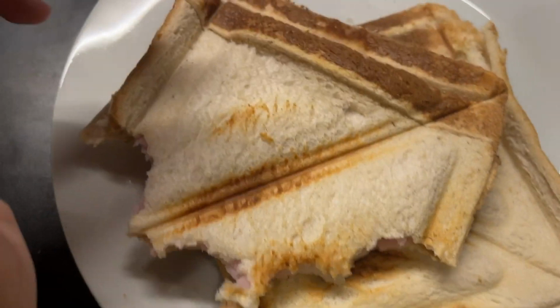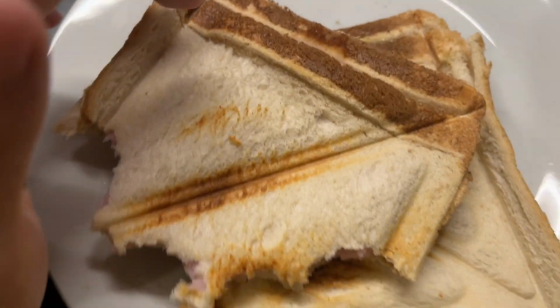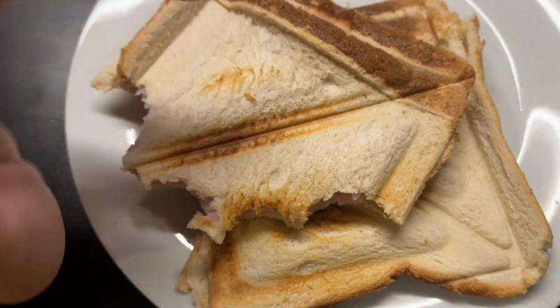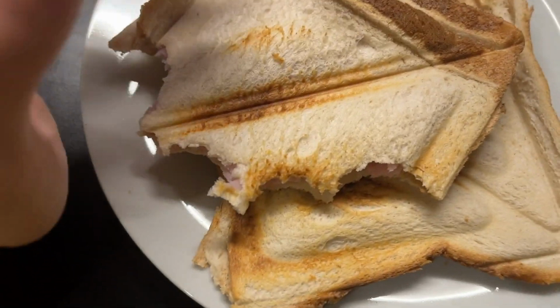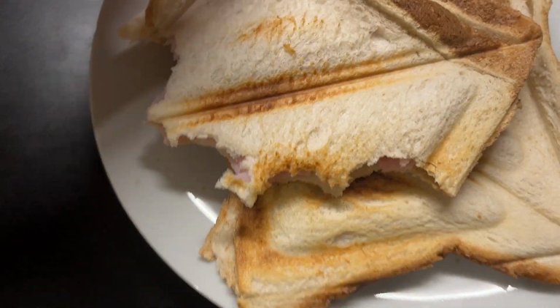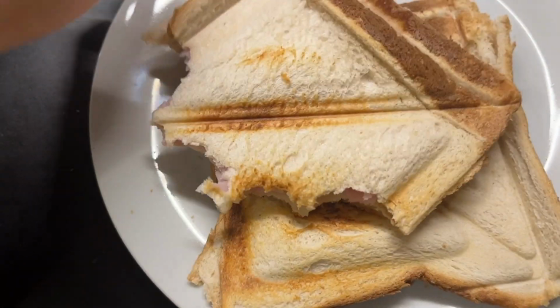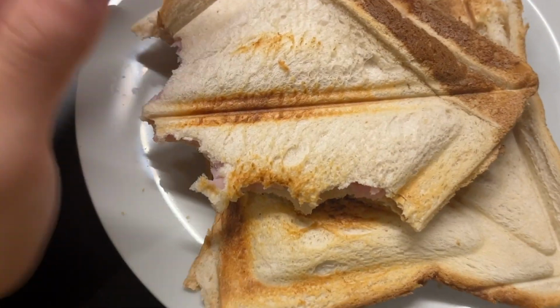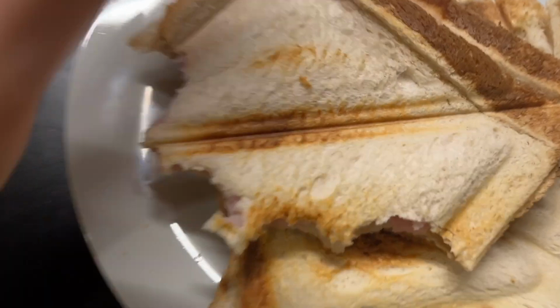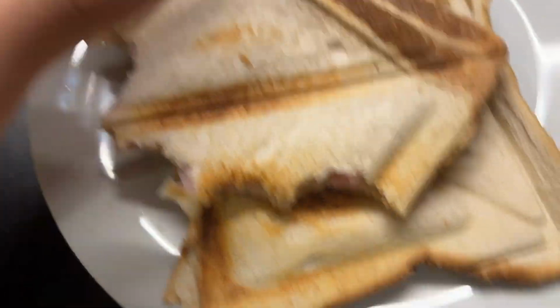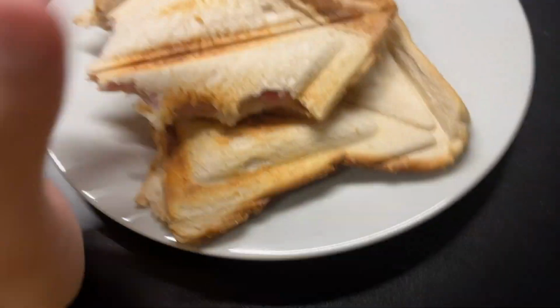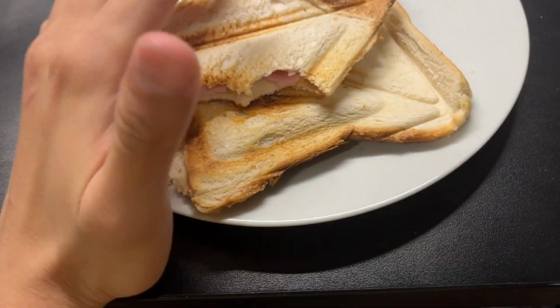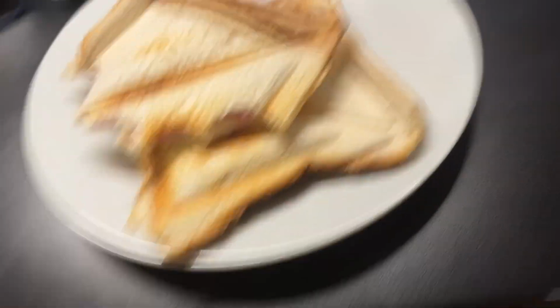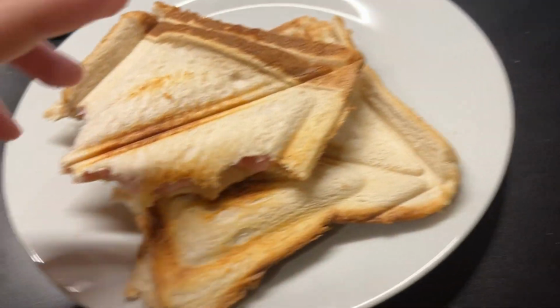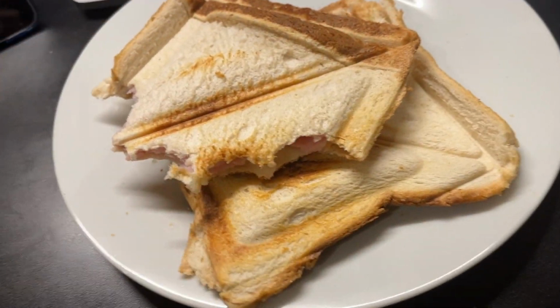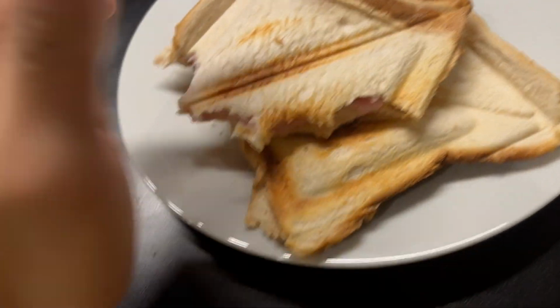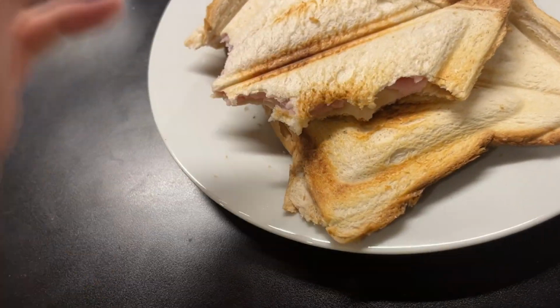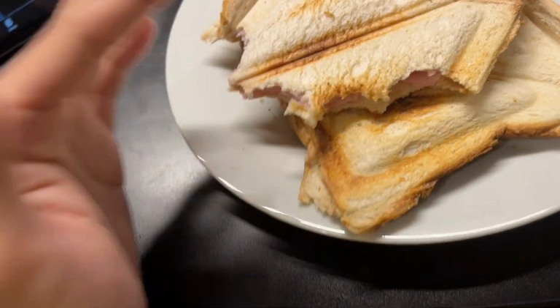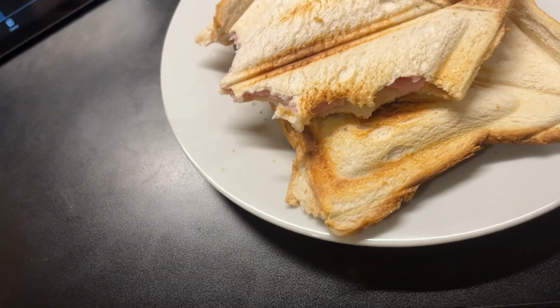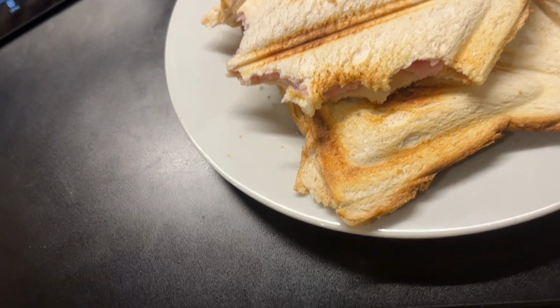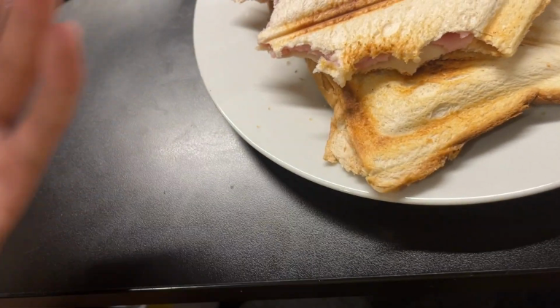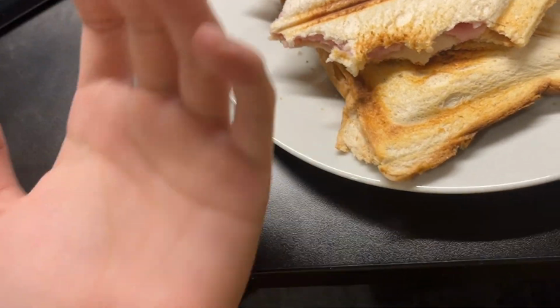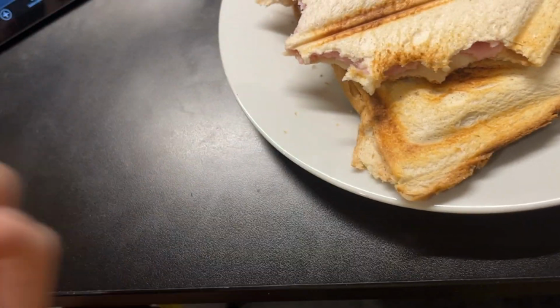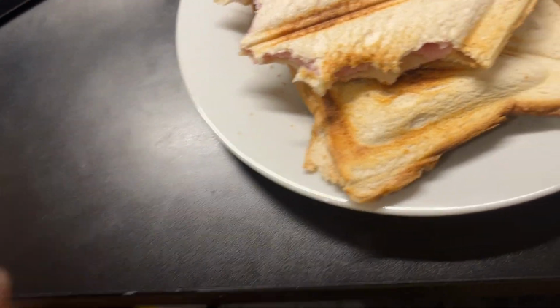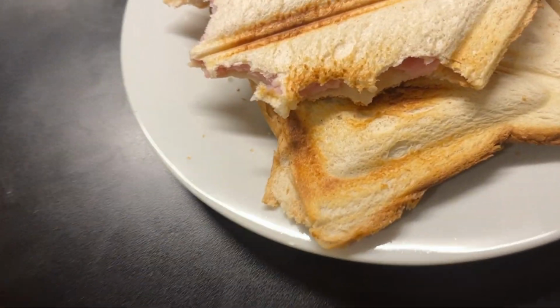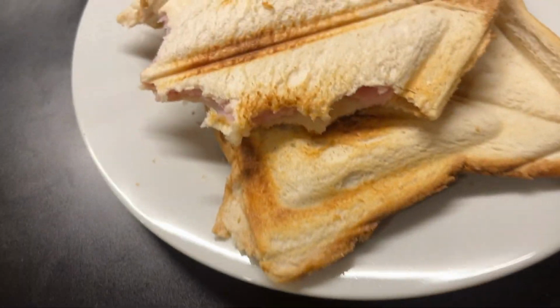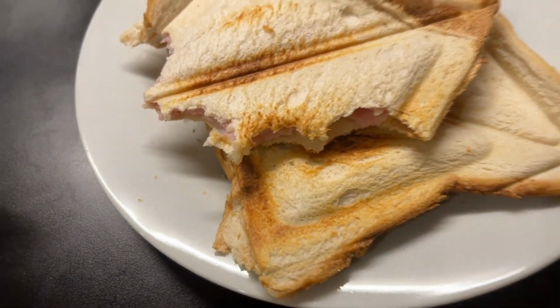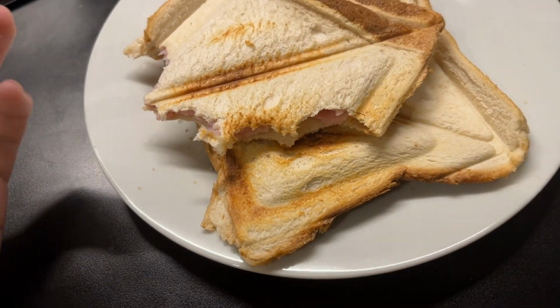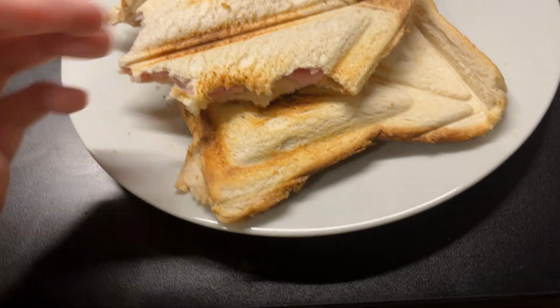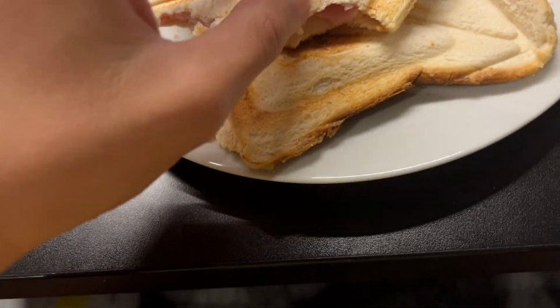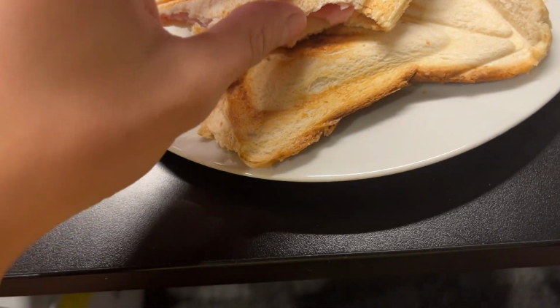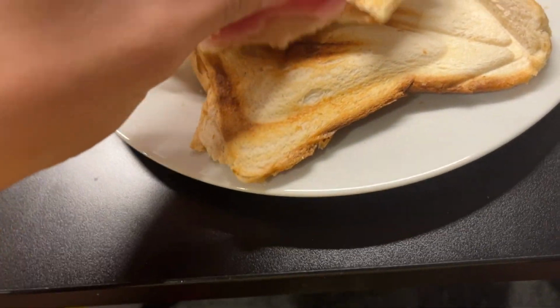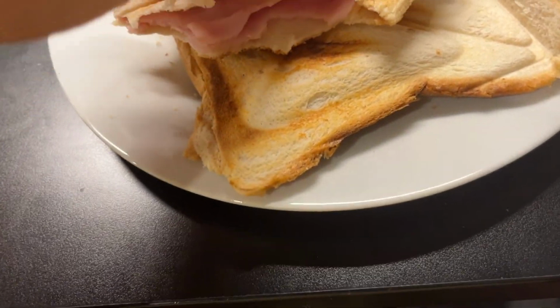Welcome back to the channel. Today I'm going to teach you how to make this type of sandwich. First you need a sandwich maker — it heats up your bread, makes it toasty, nice and crunchy, hot. It's a lovely thing. Next you want to put something in the middle.